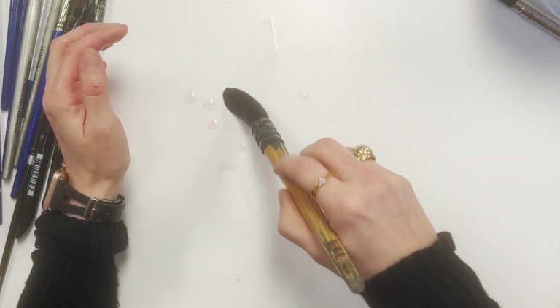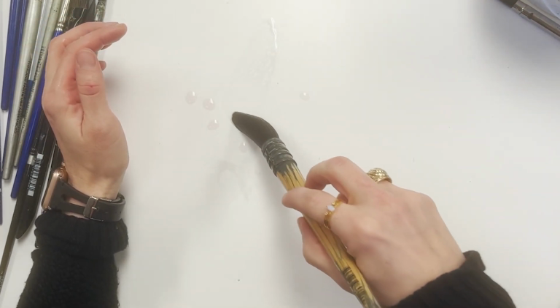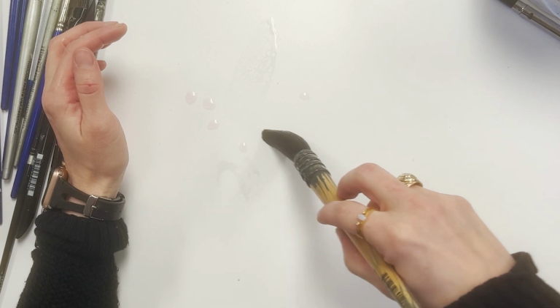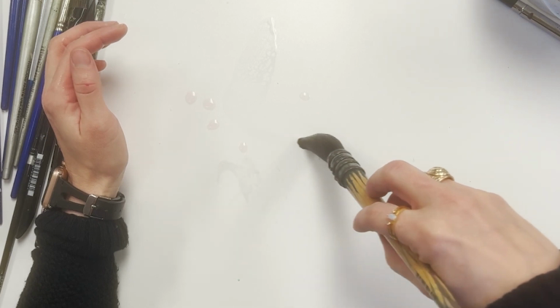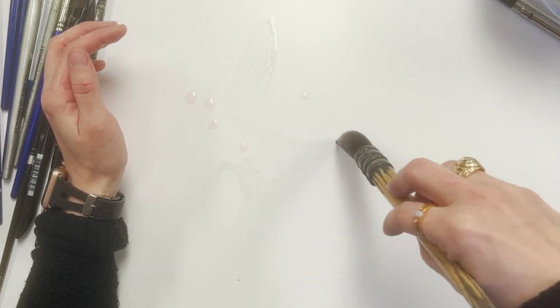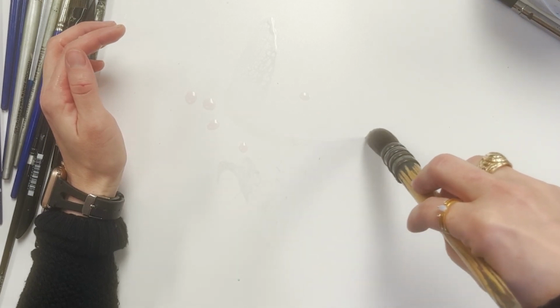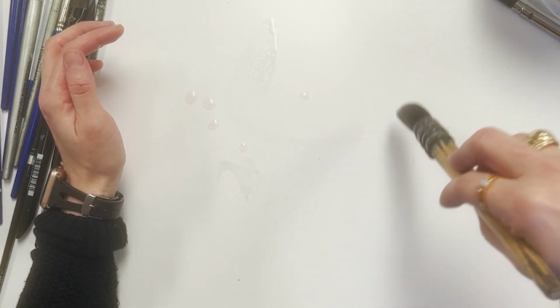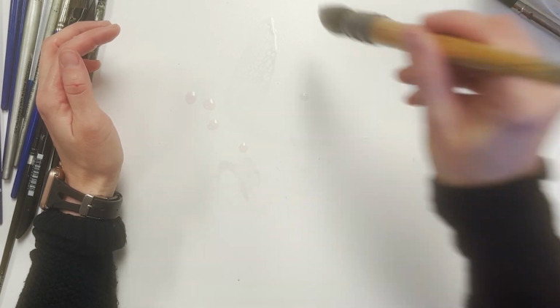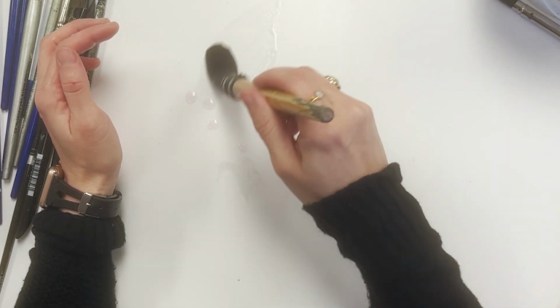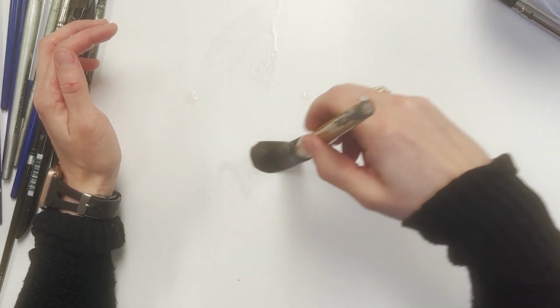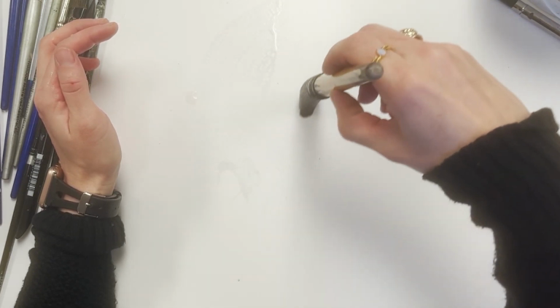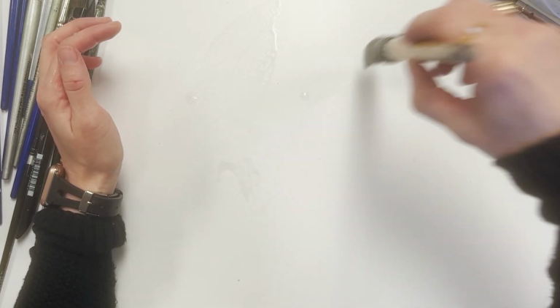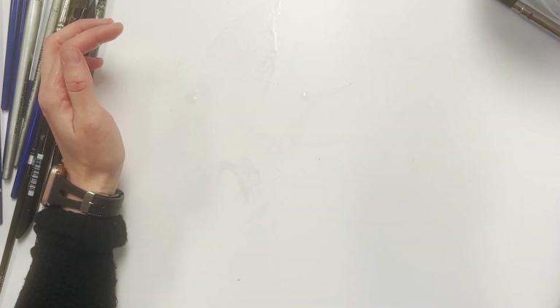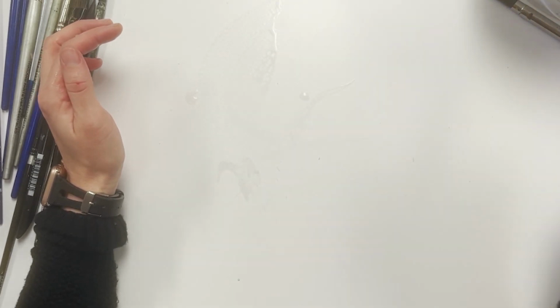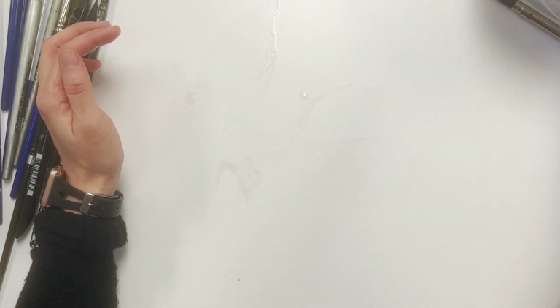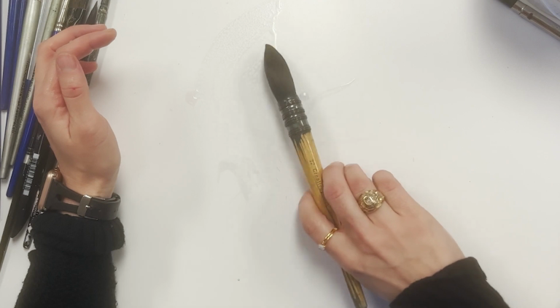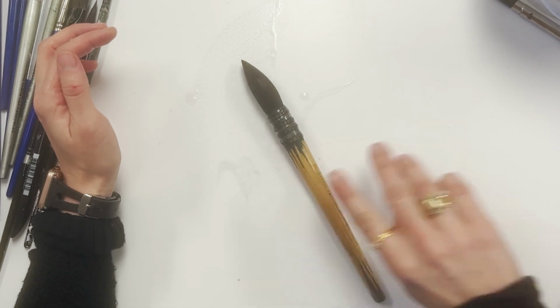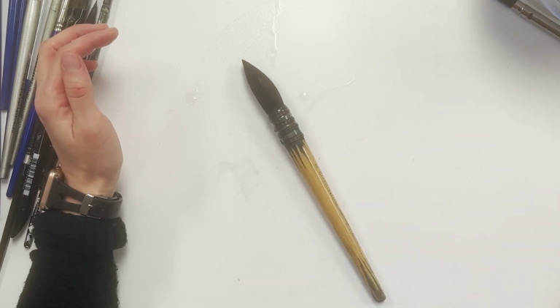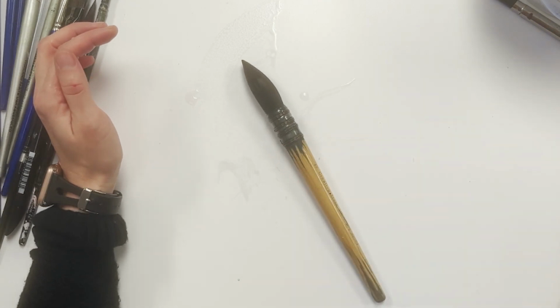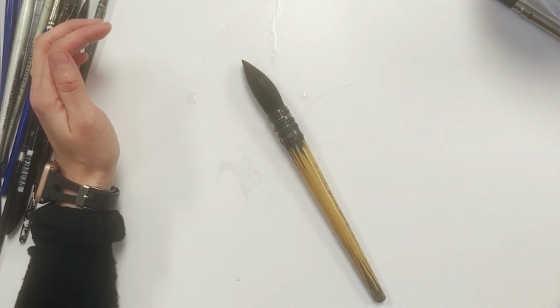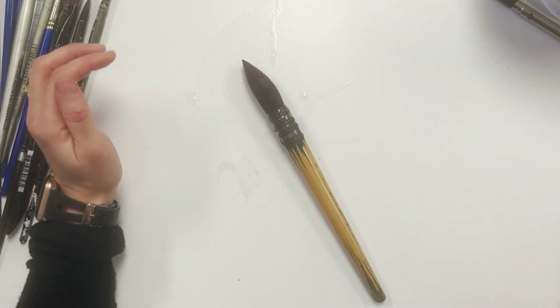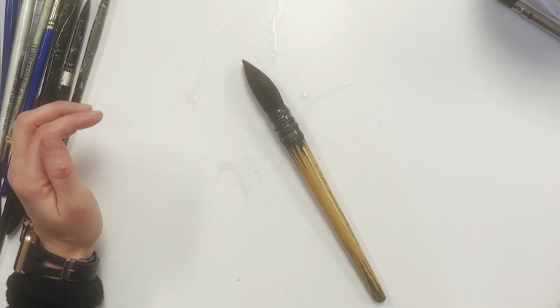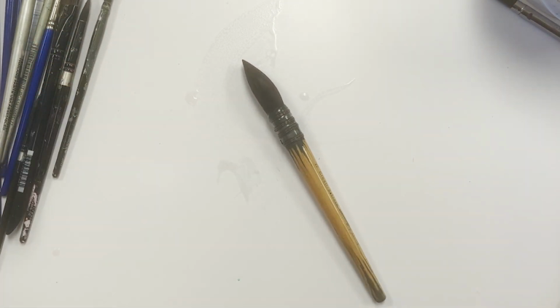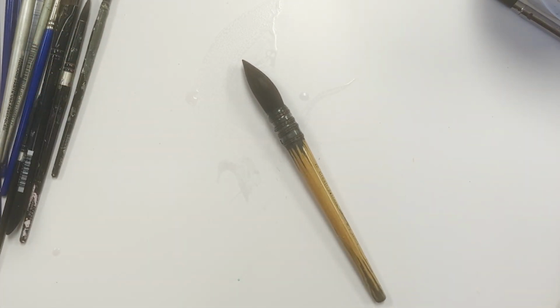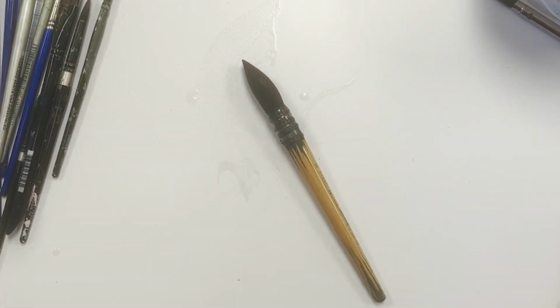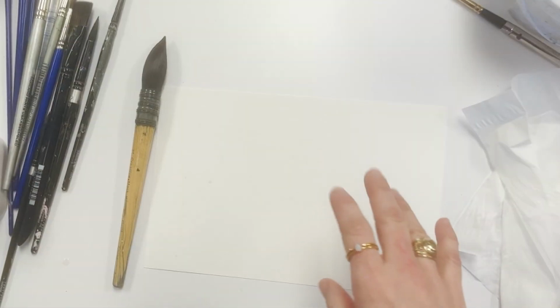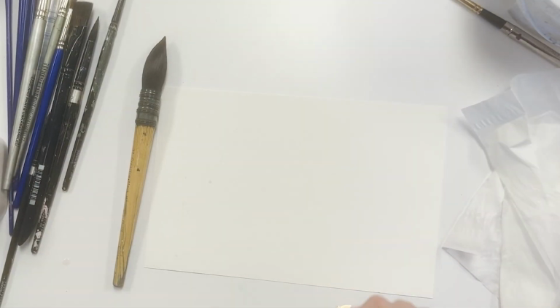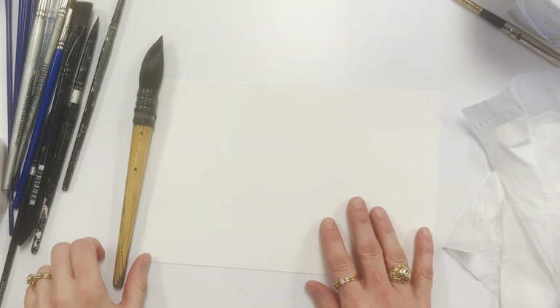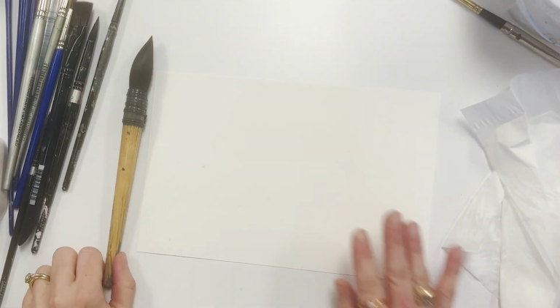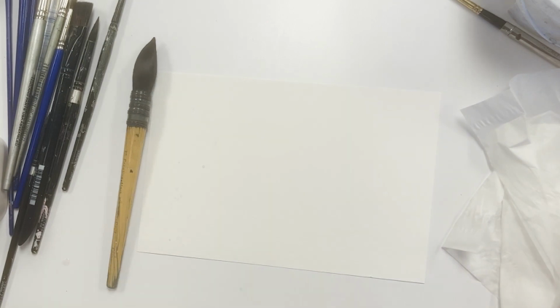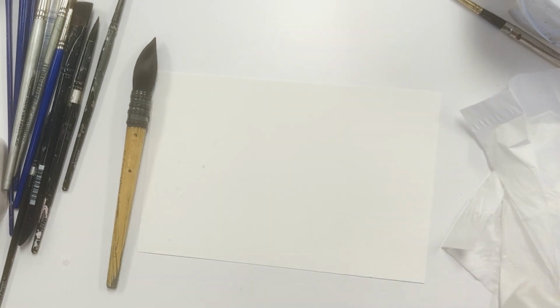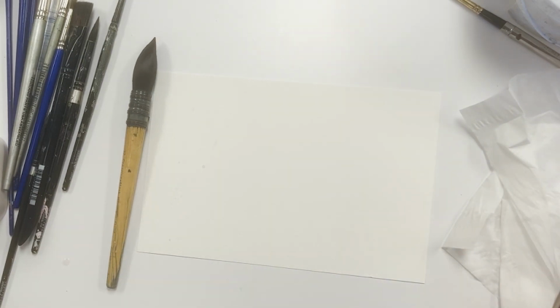I can get wide marks with this, all the way to very fine lines. I use this brush for my larger paintings, but they make all different sizes. I've had this one for a very long time, and it still holds its shape and point.